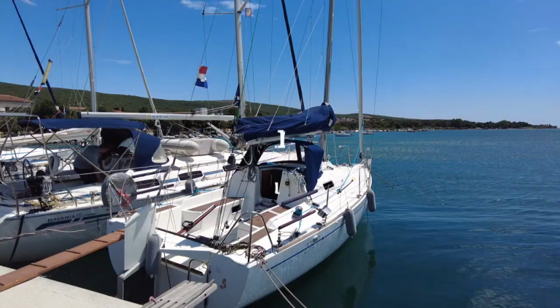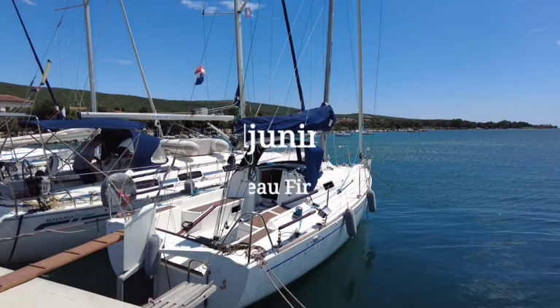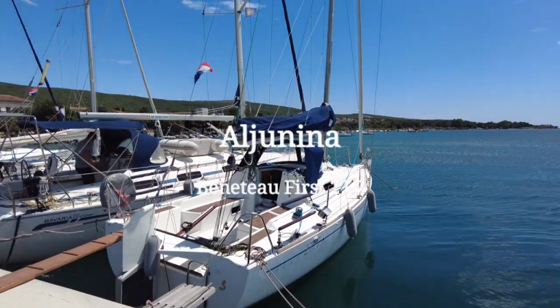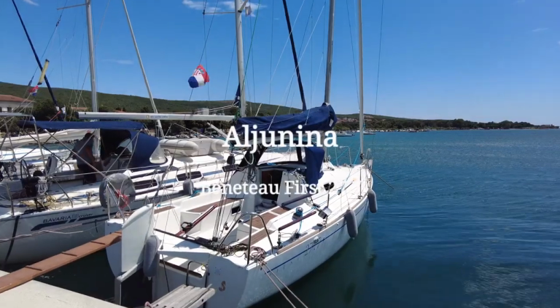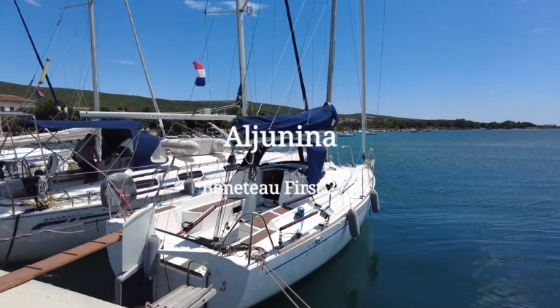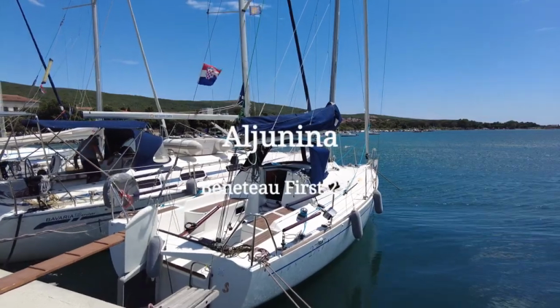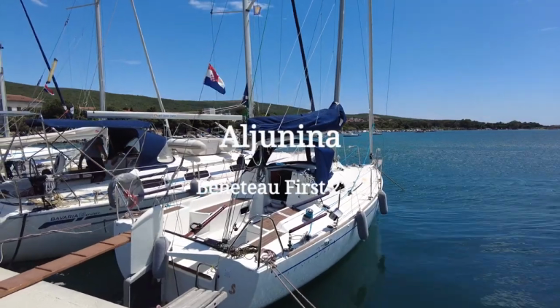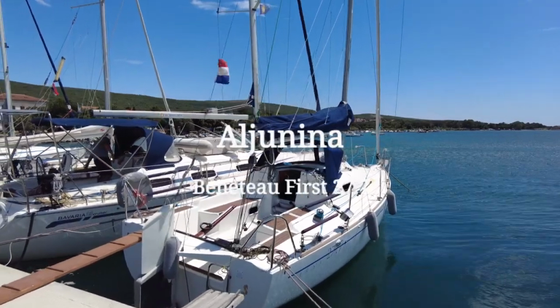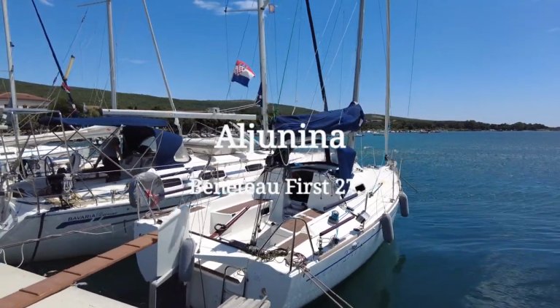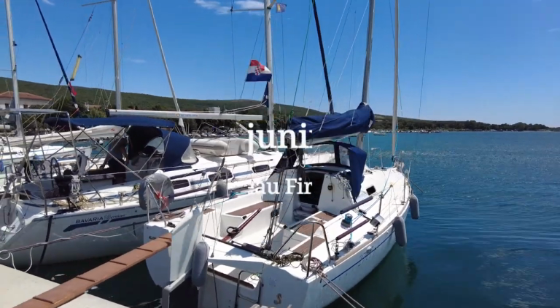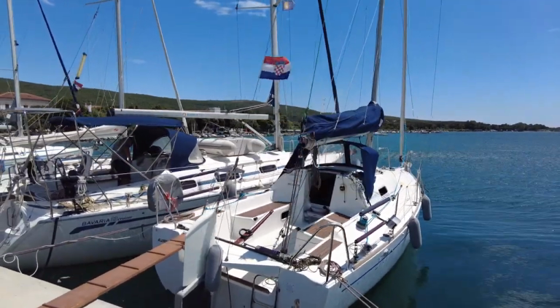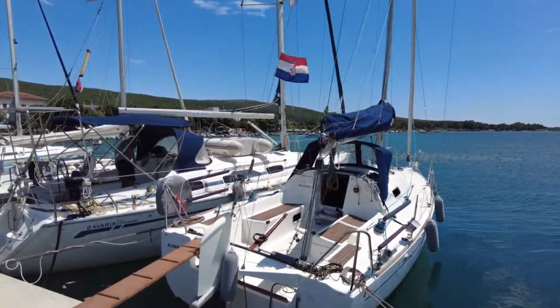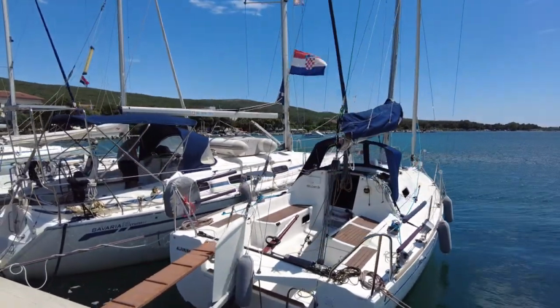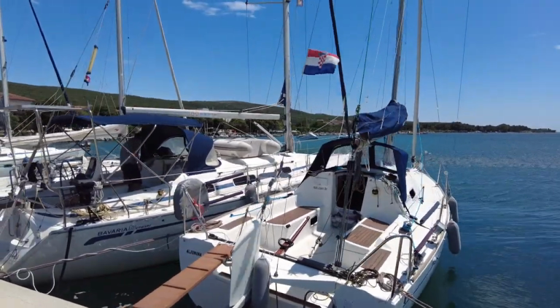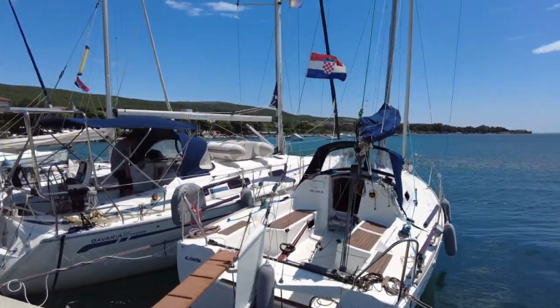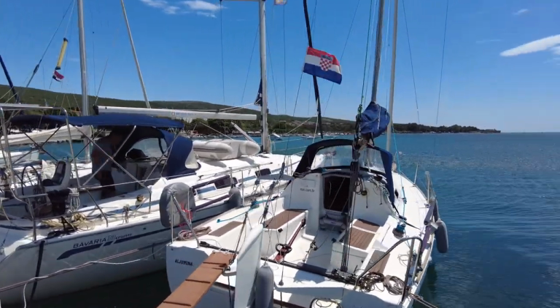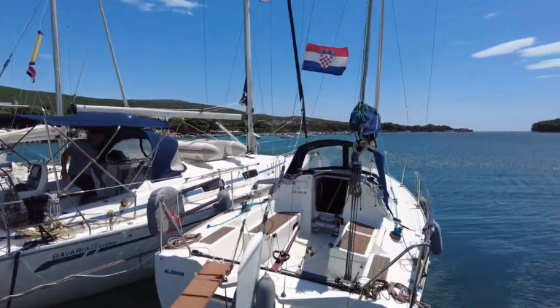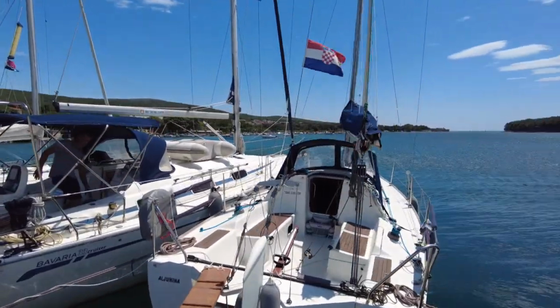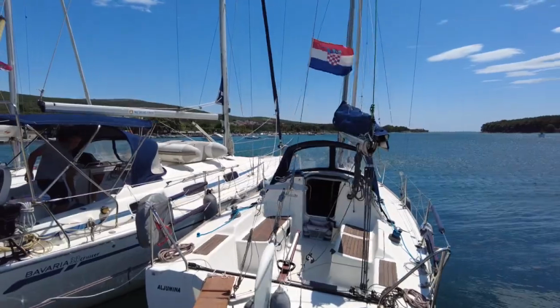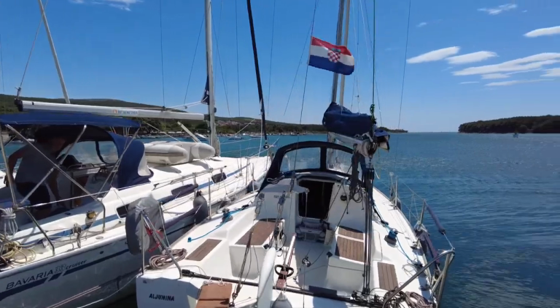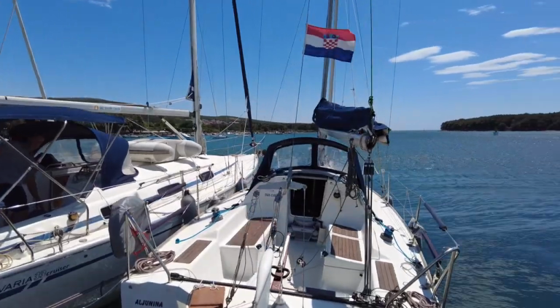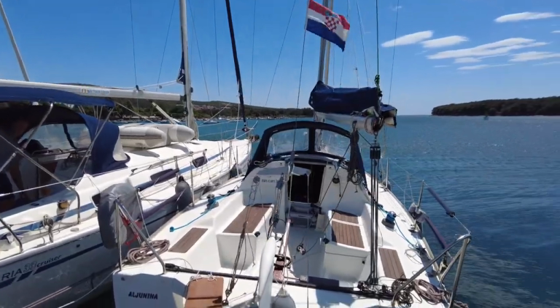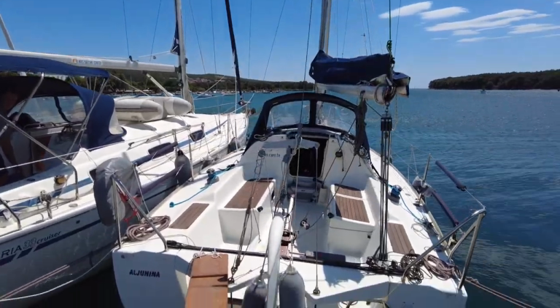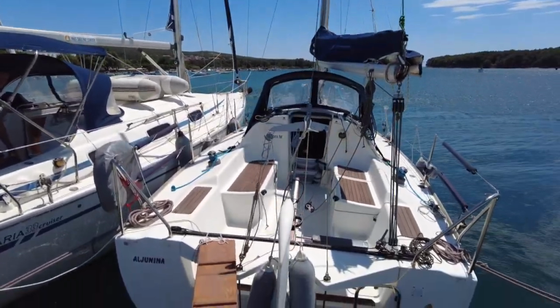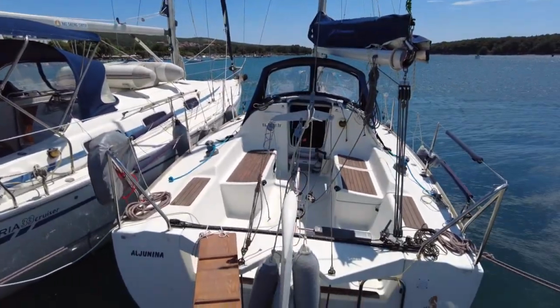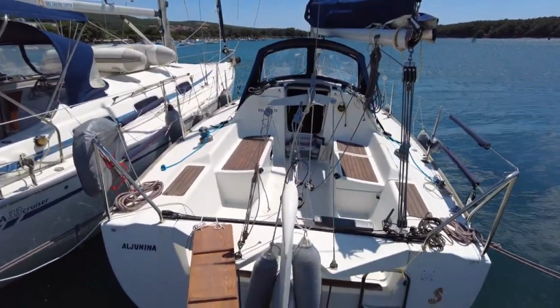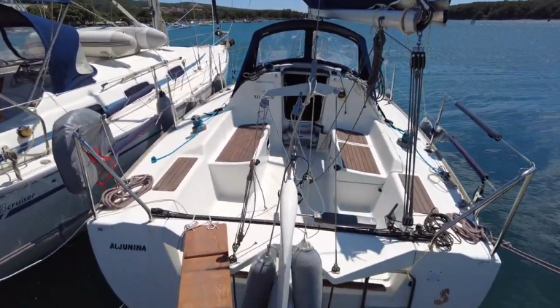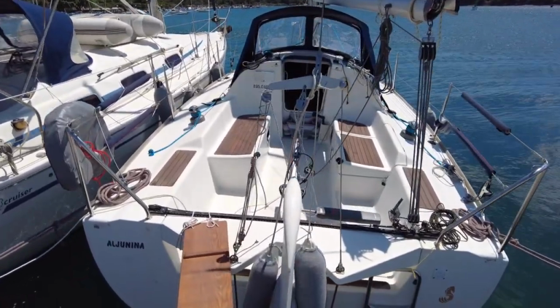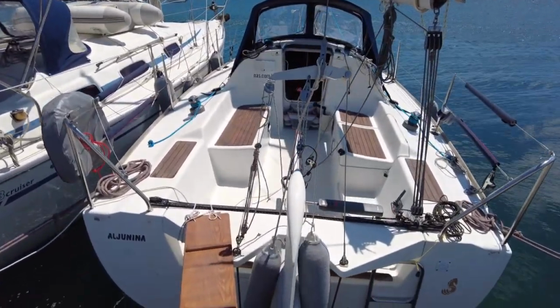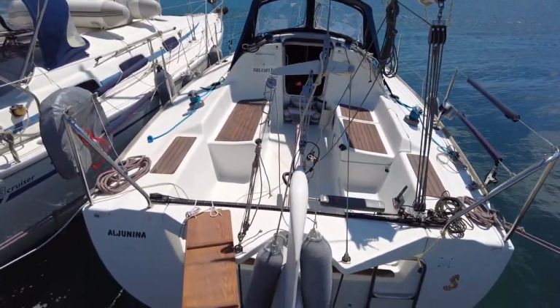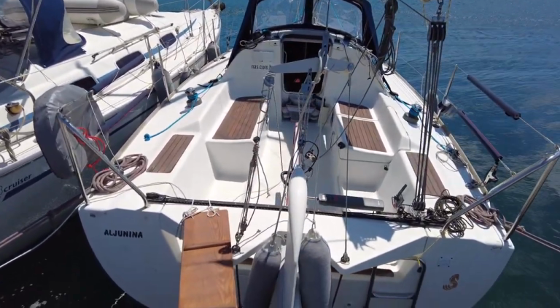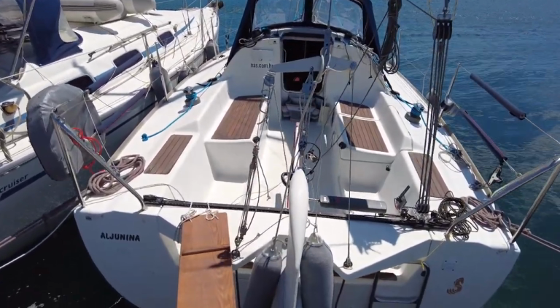Welcome on board the Beneteau 1st 27.7 Auzunina by Nas Sailing.